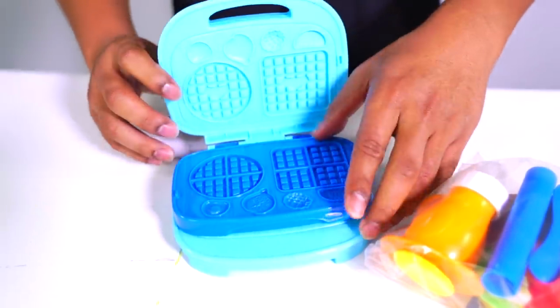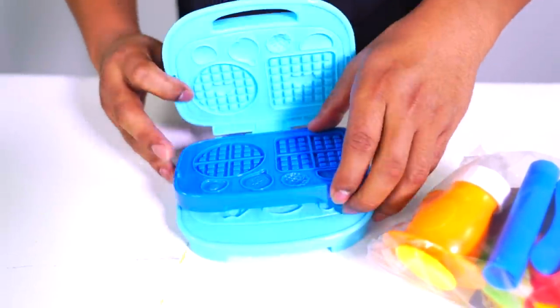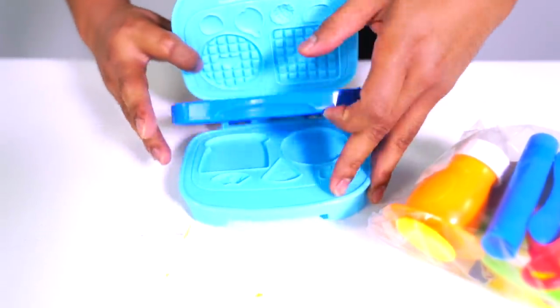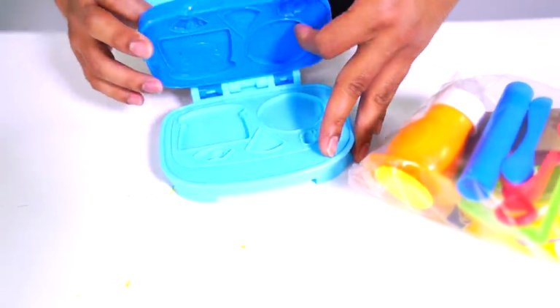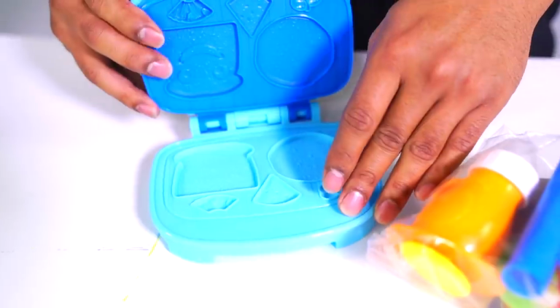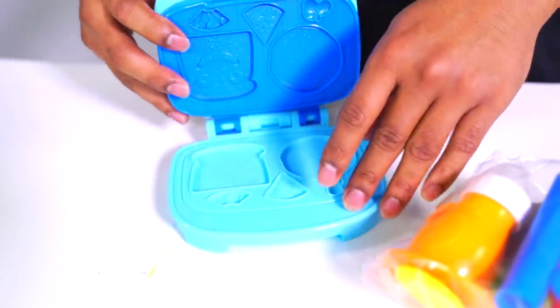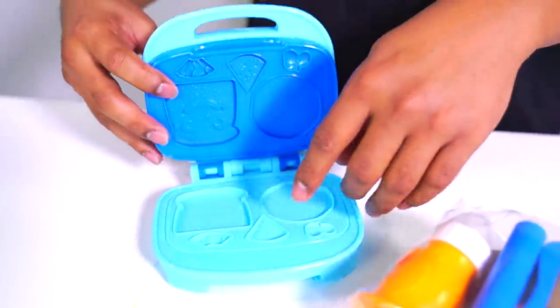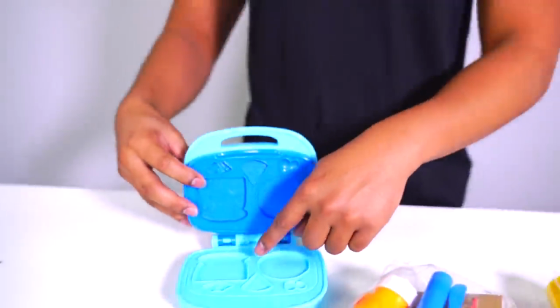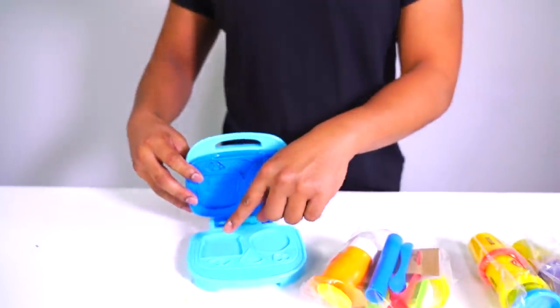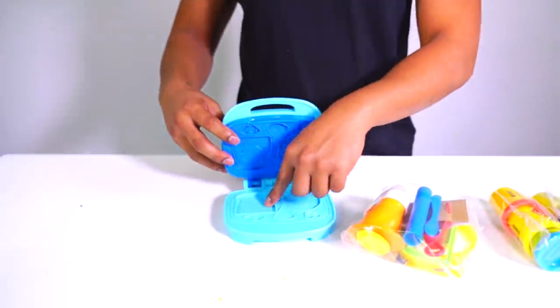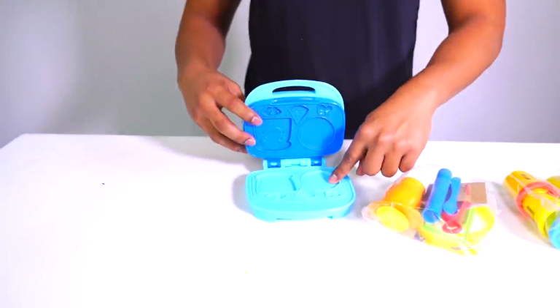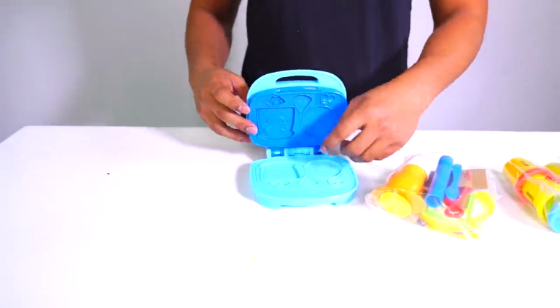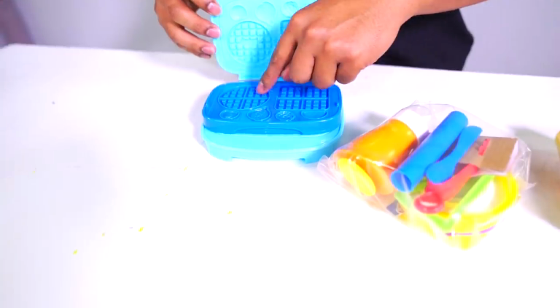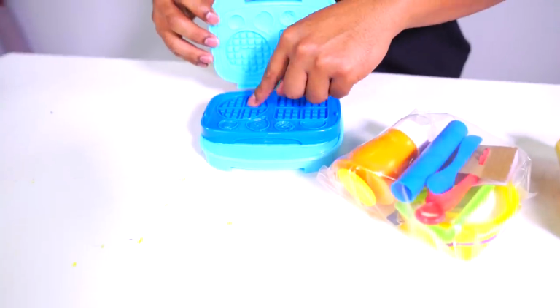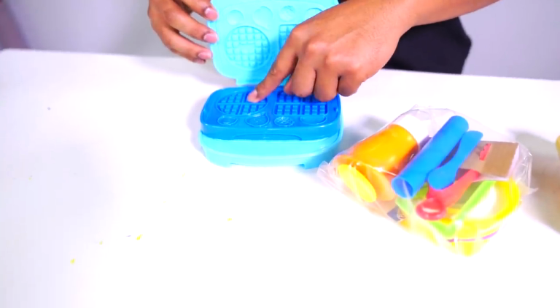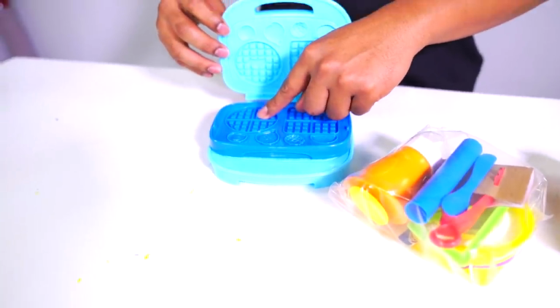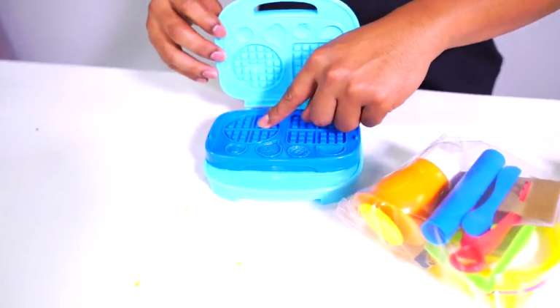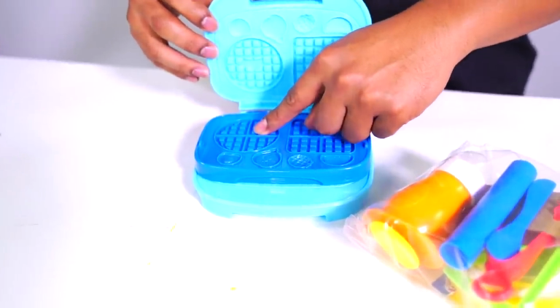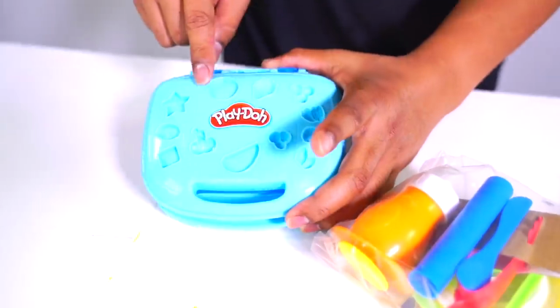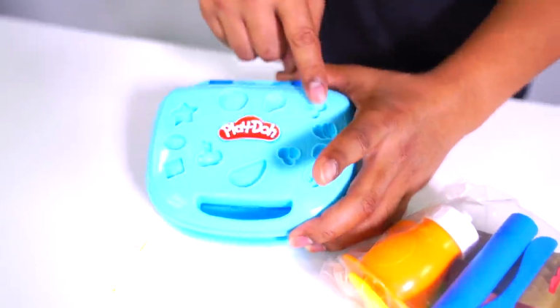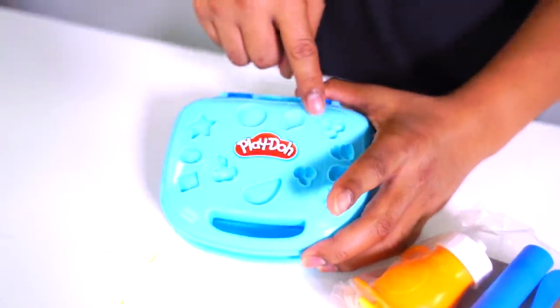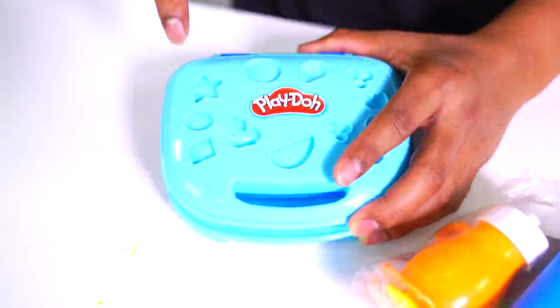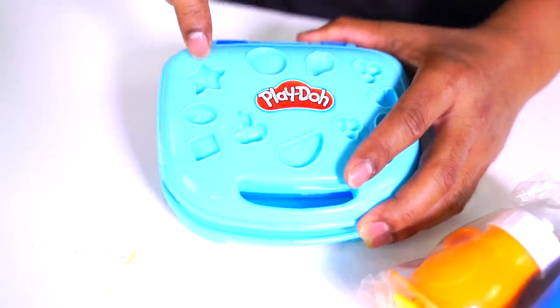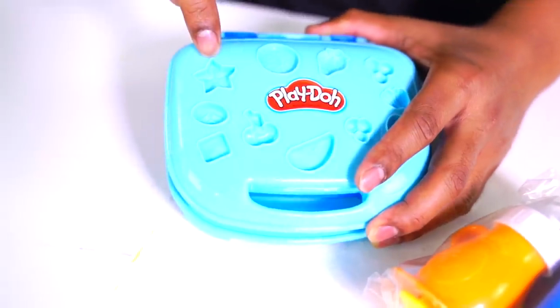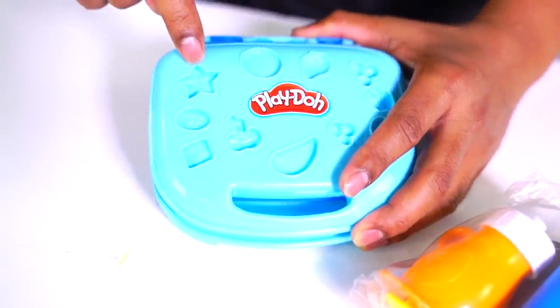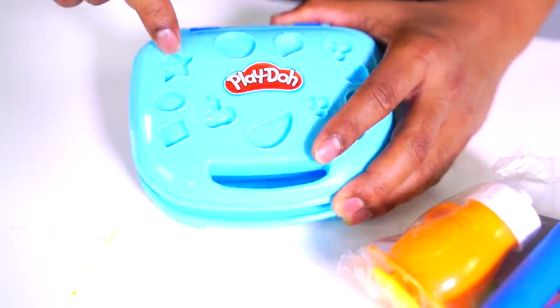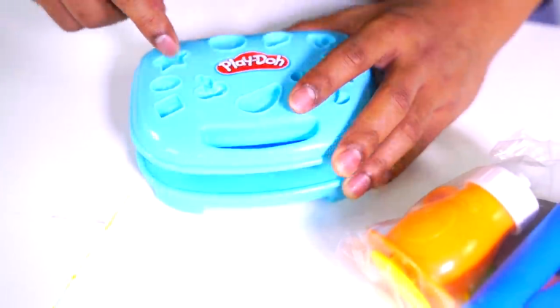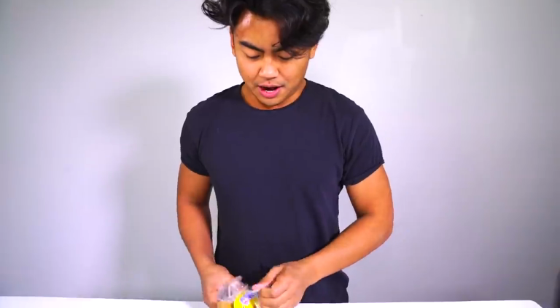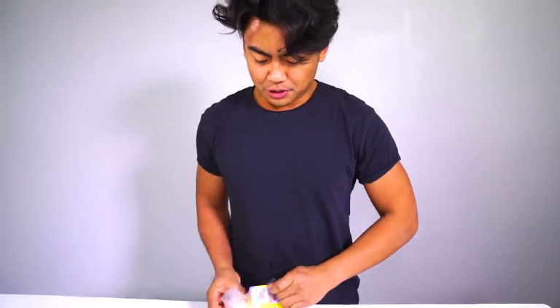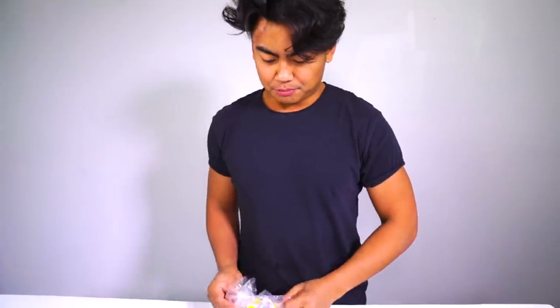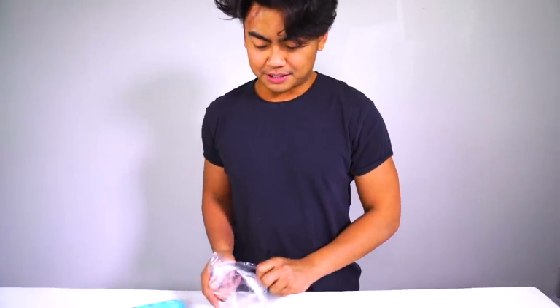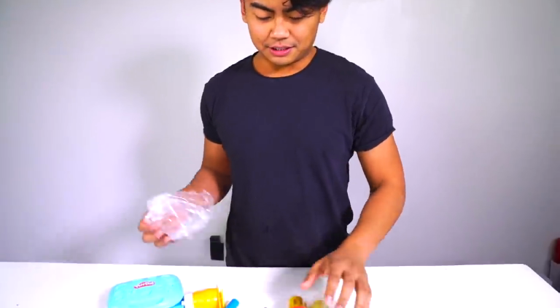We can make other things here. Wow, you can make a sandwich. We can make 11 waffles. Toppings here. We have a starfish for some reason. Let's open the rest here.